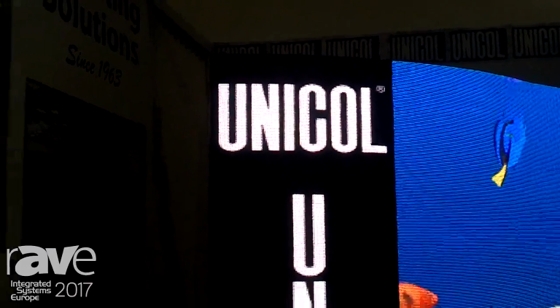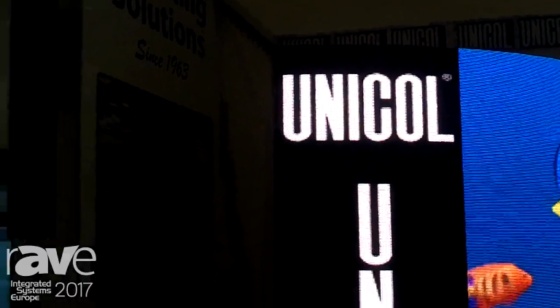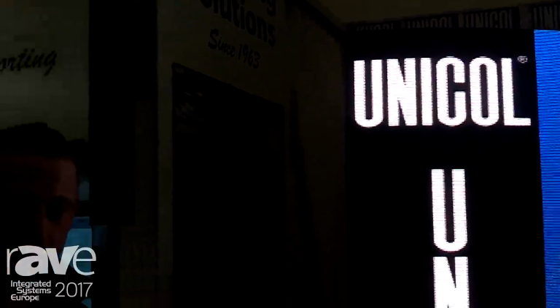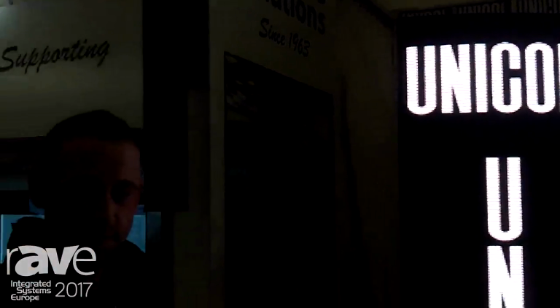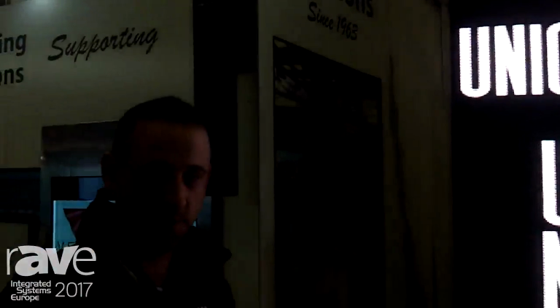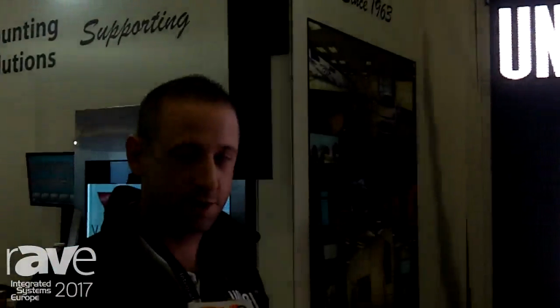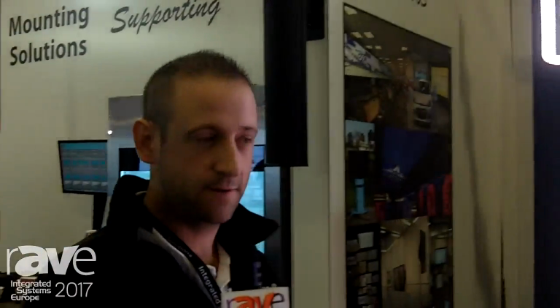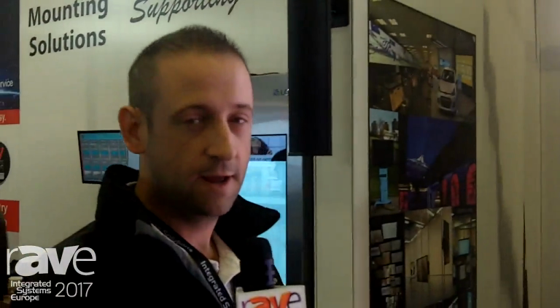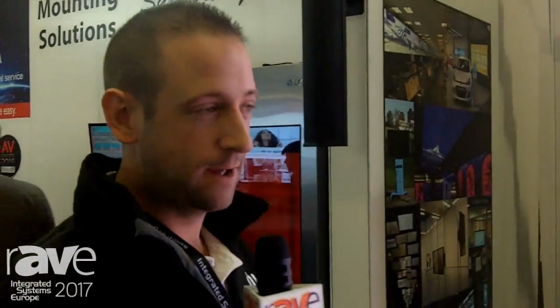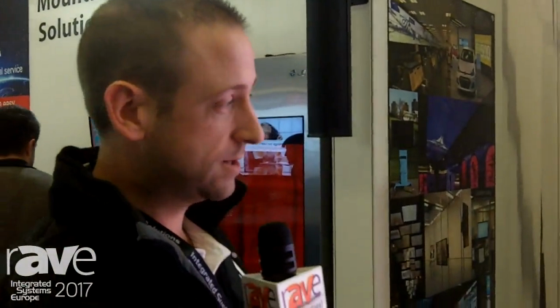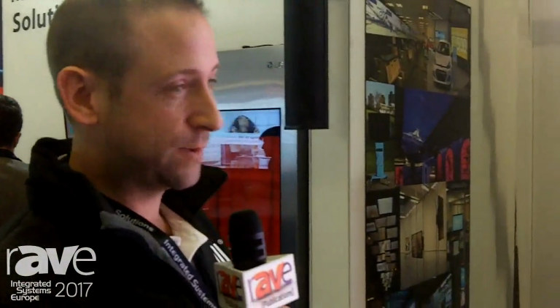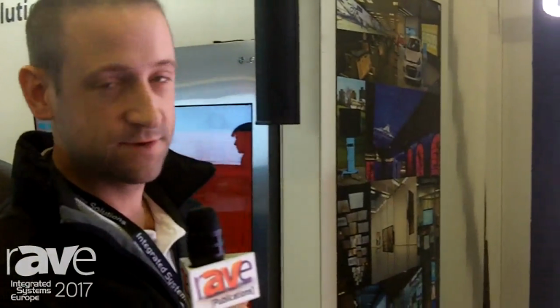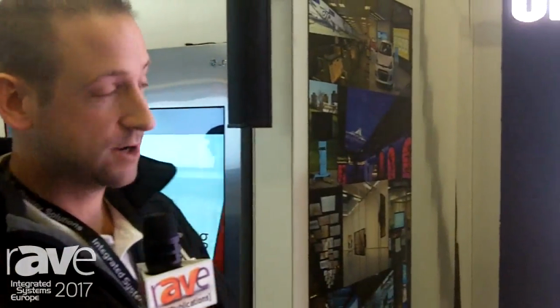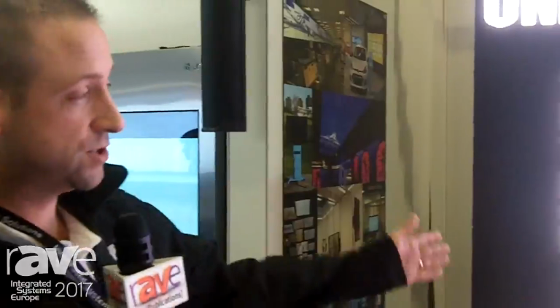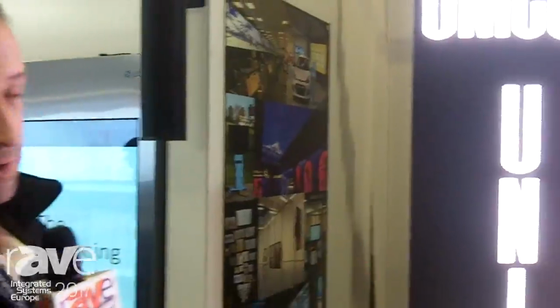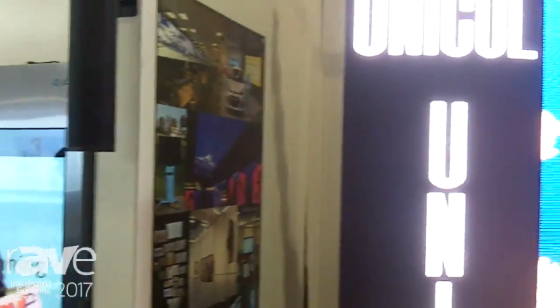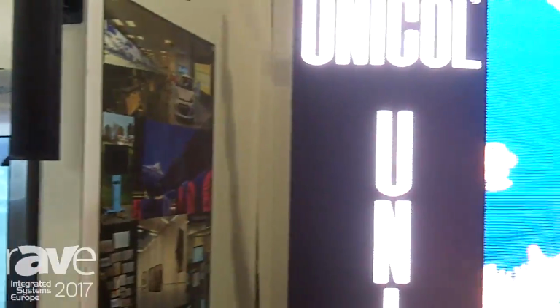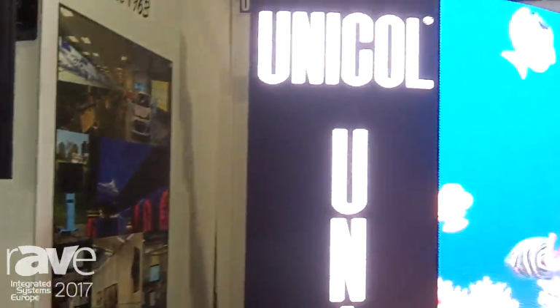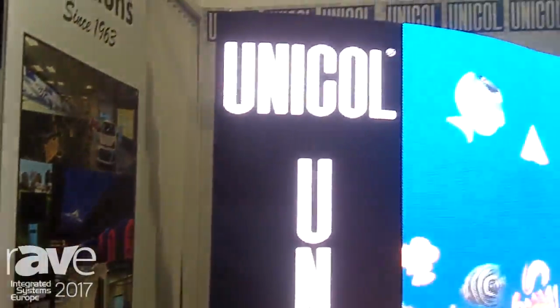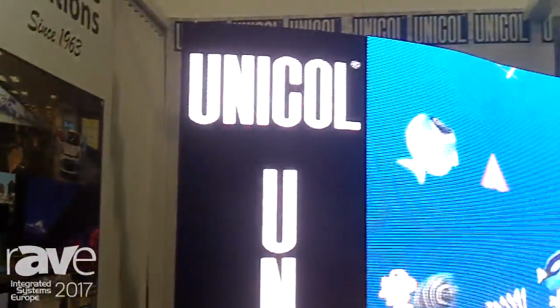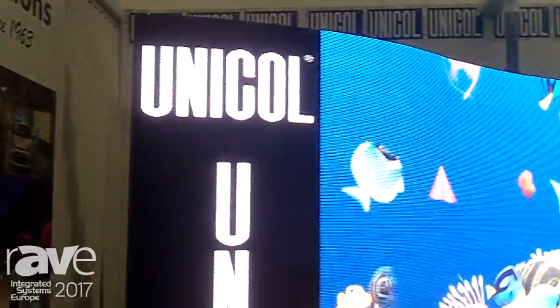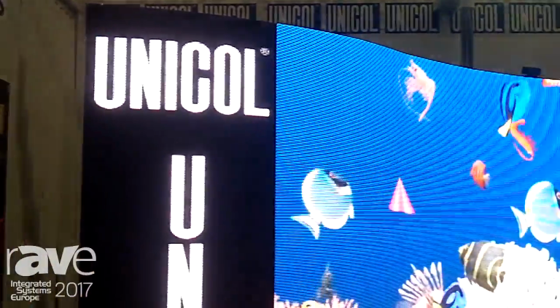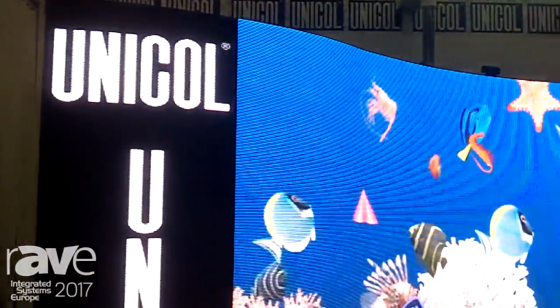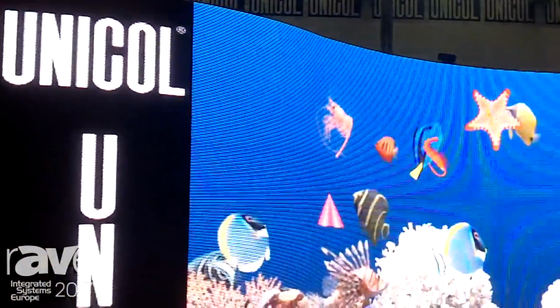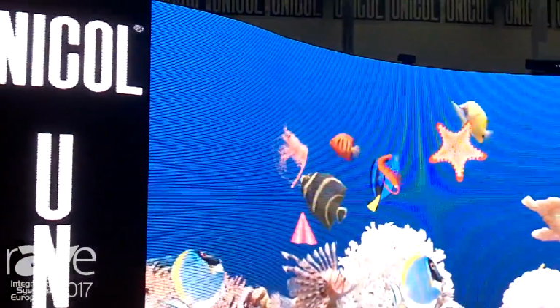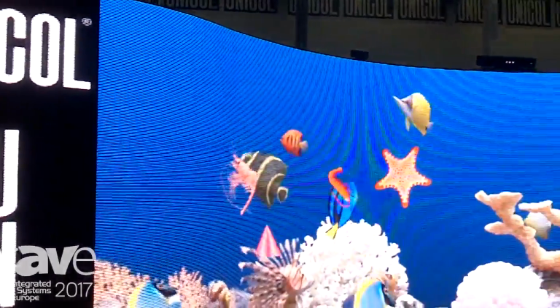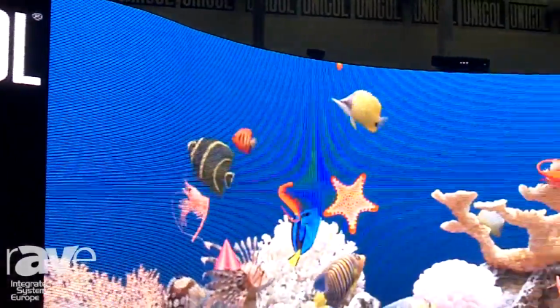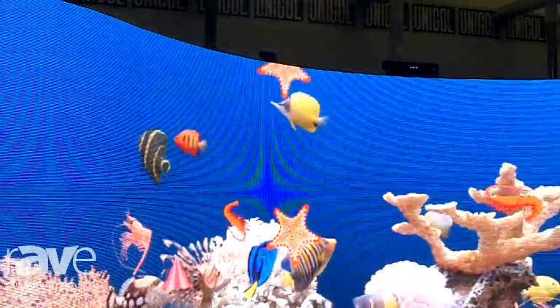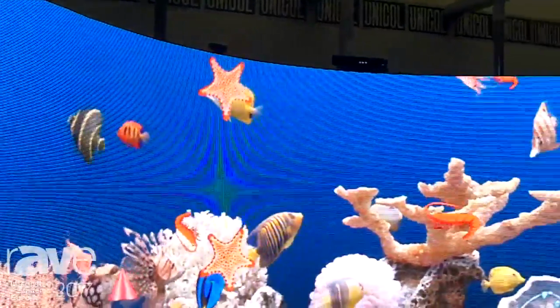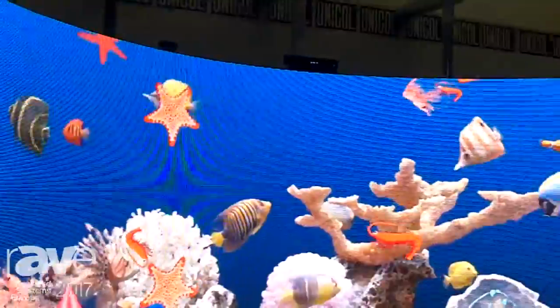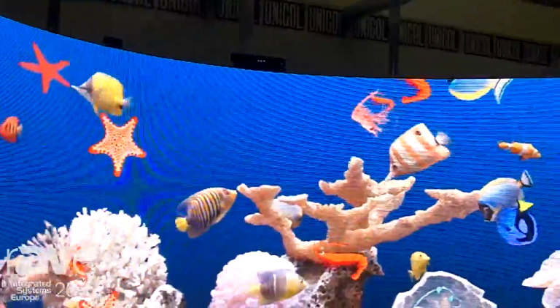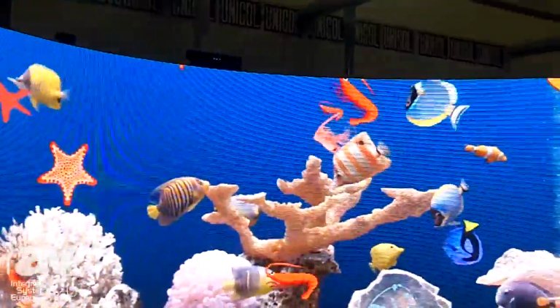Hi, my name is Ed Simmons from Unicol Engineering, IOC 2017. I'd like to introduce you to our new universal LED solution. We're shown here with a curved invalid LED wall.